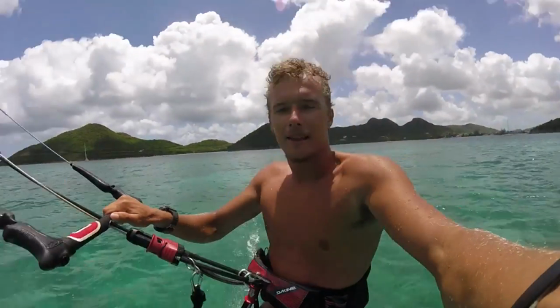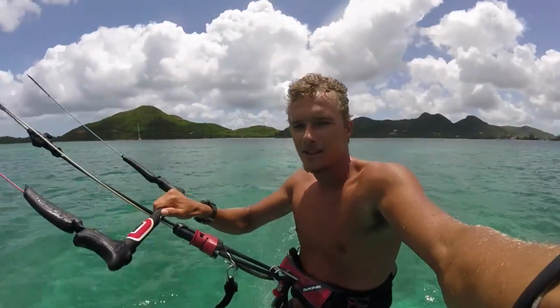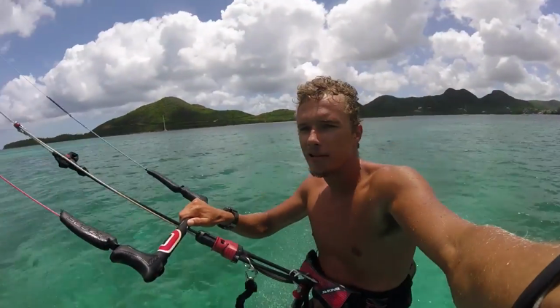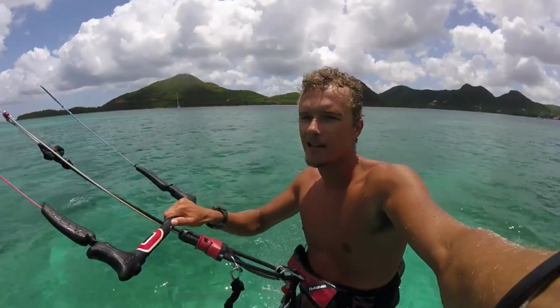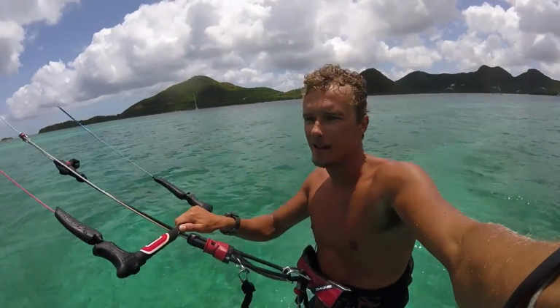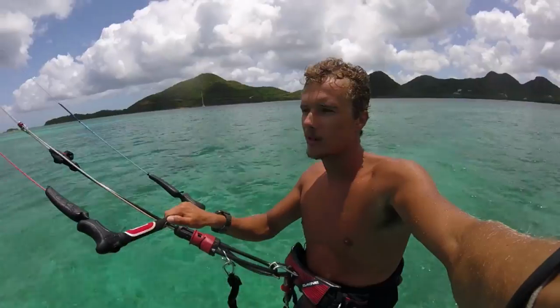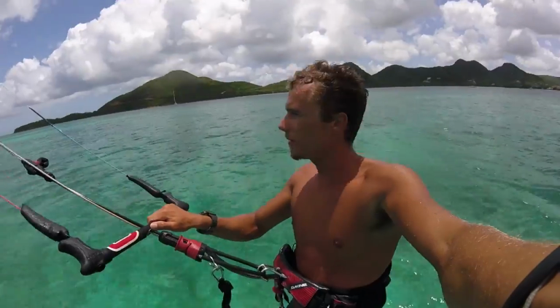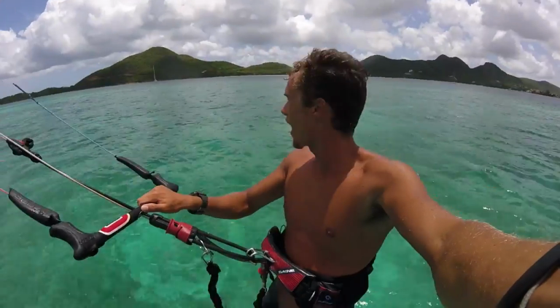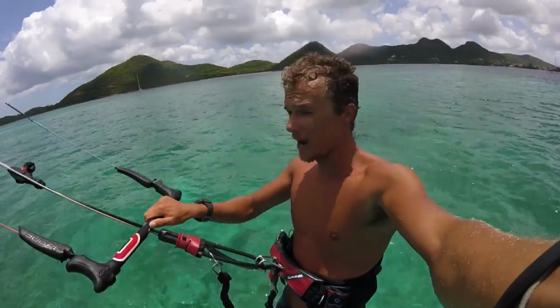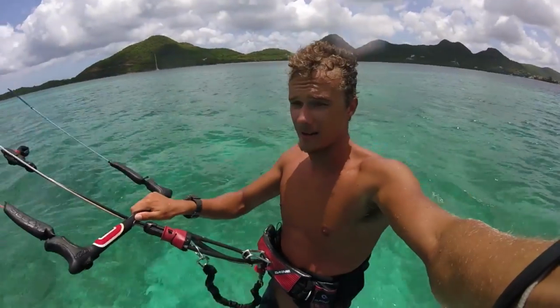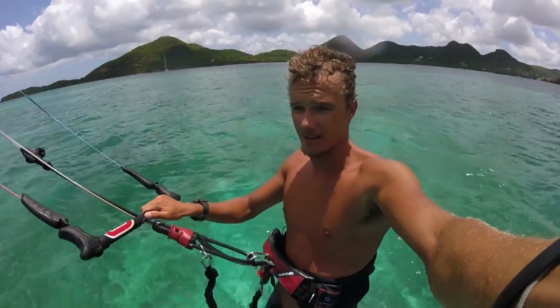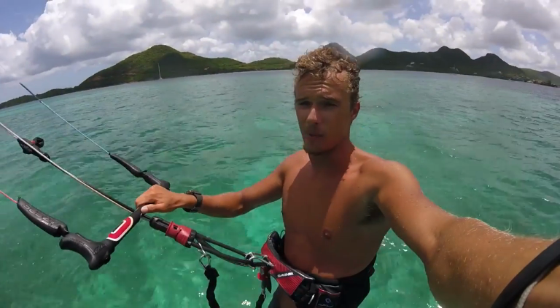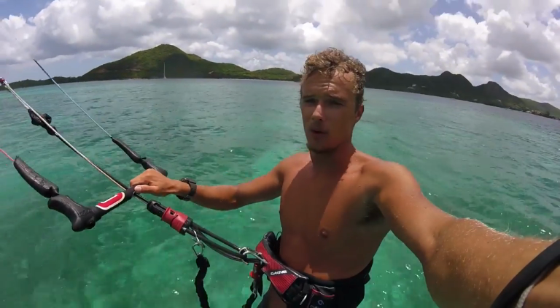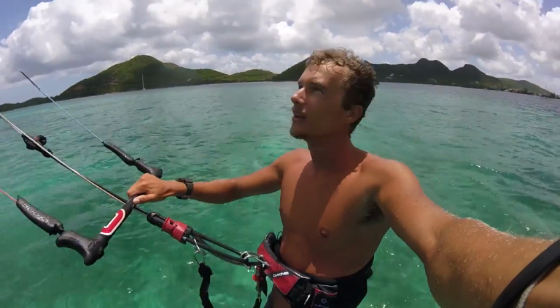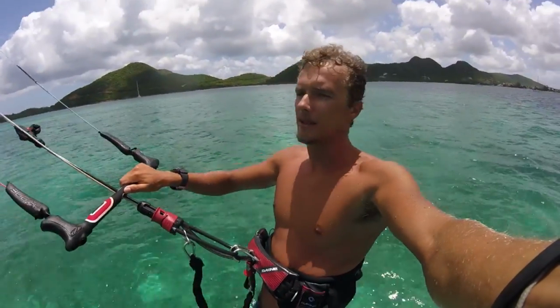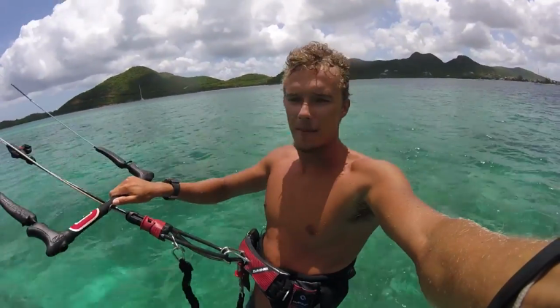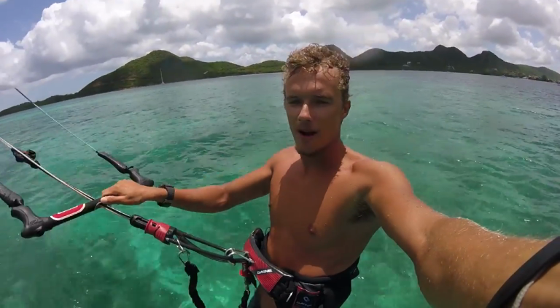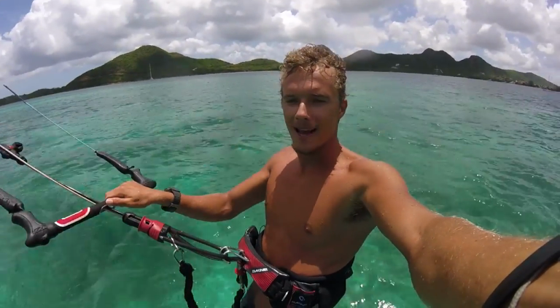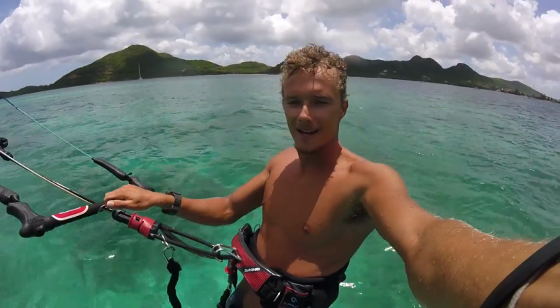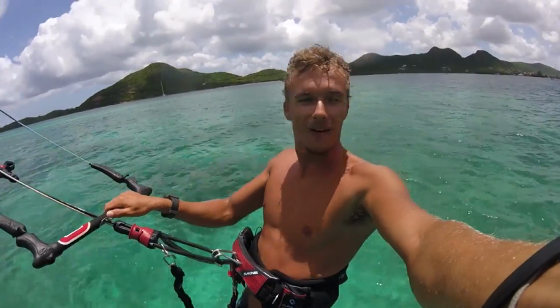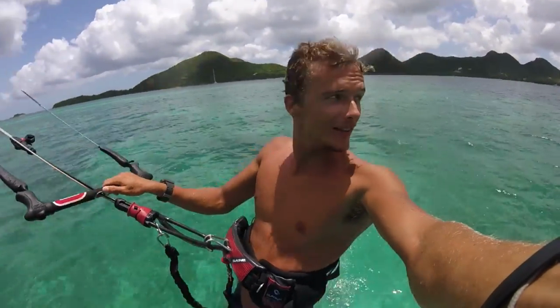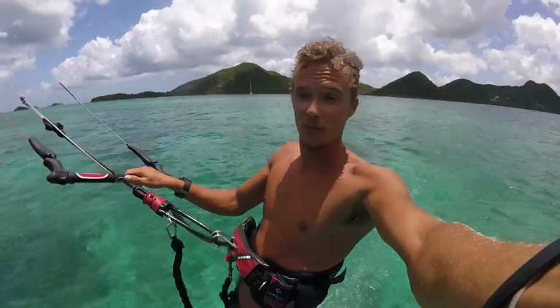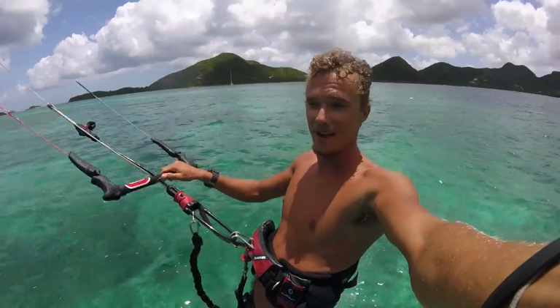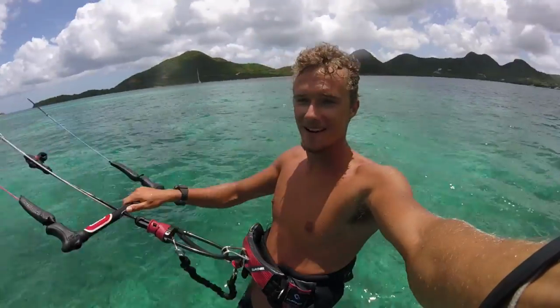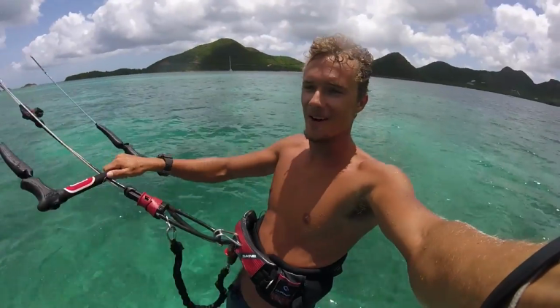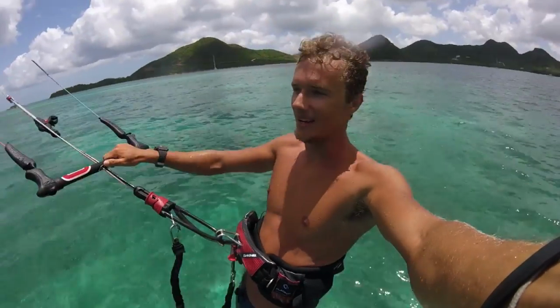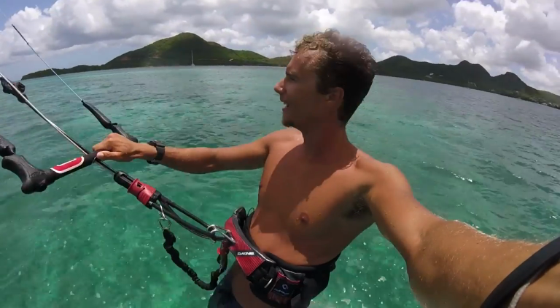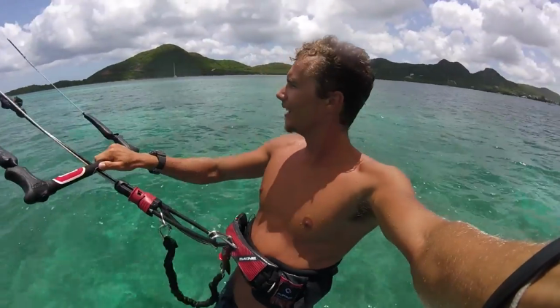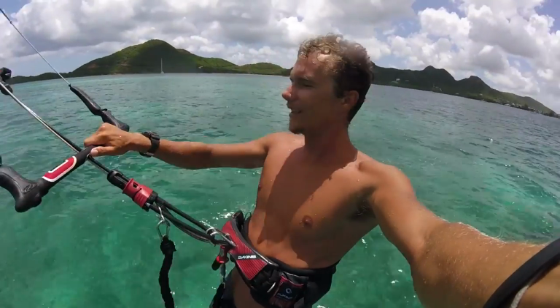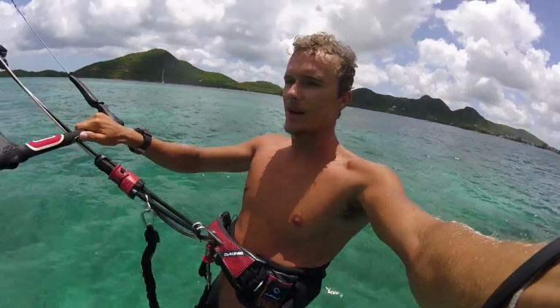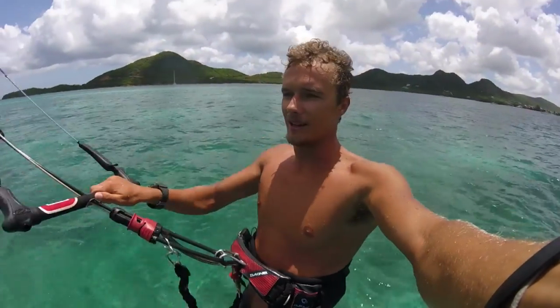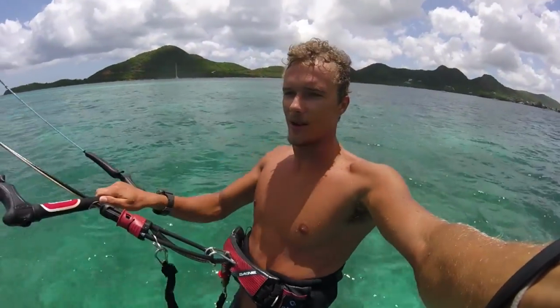This is pretty crazy, because the only time I've been out here is in a boat. Today I'm out here on my kite on the foil. It's super light wind right now, but hey, it's working. It's working.